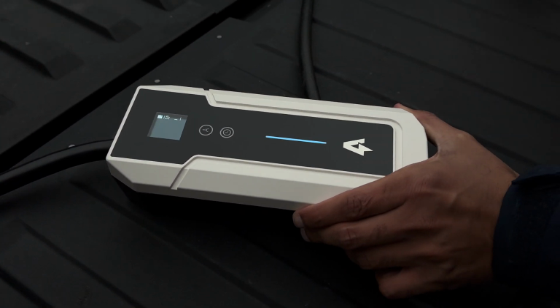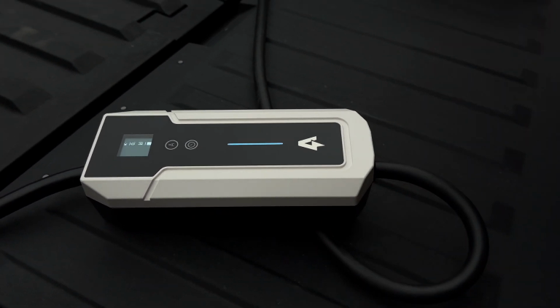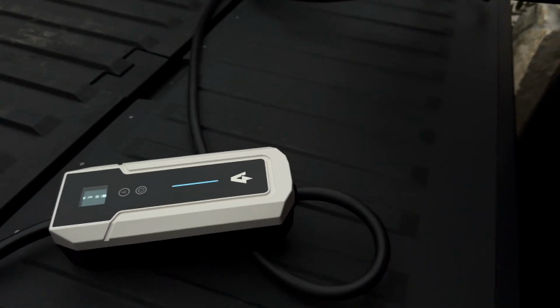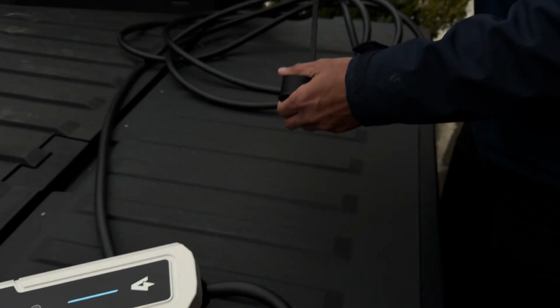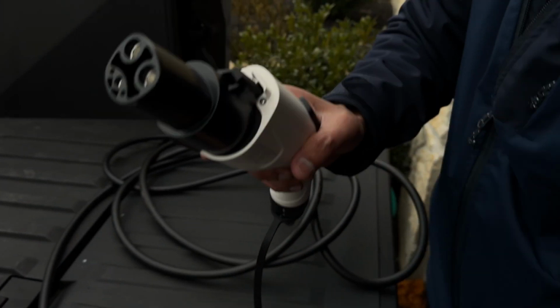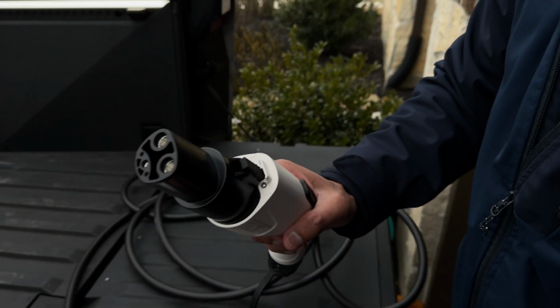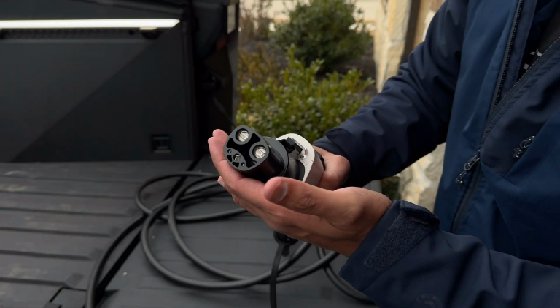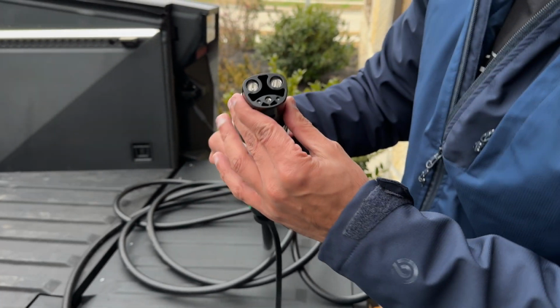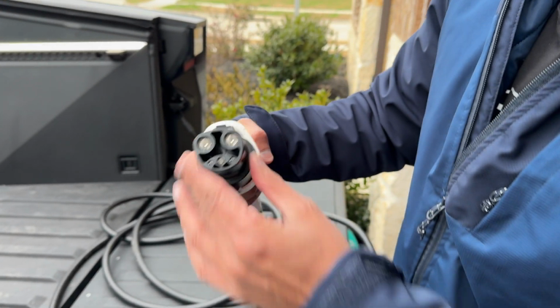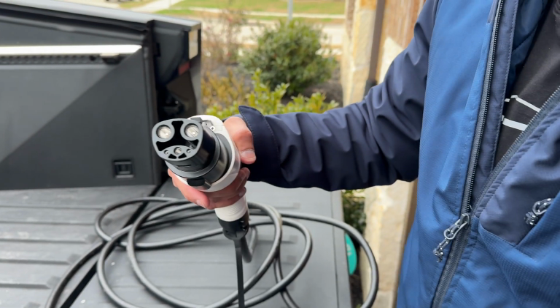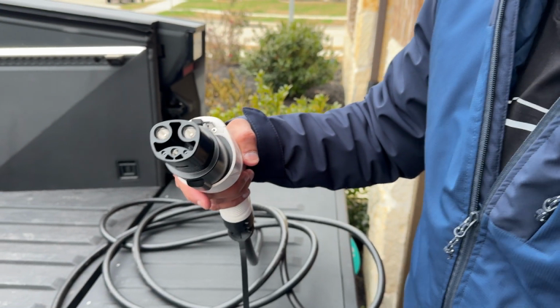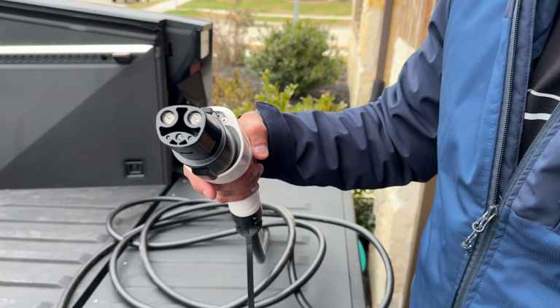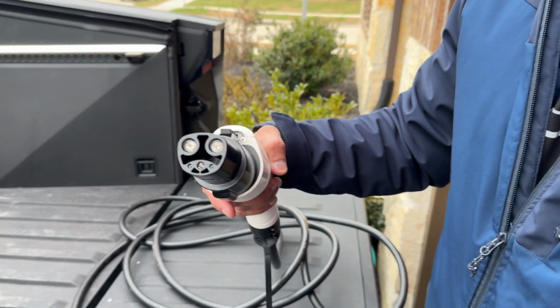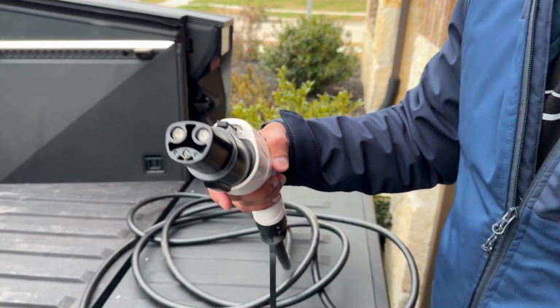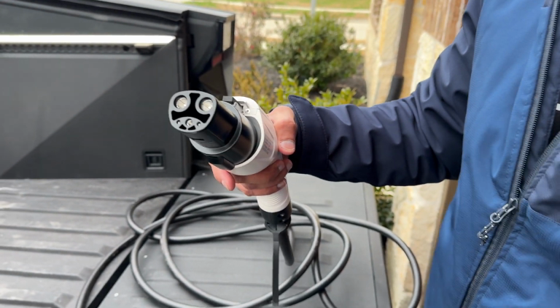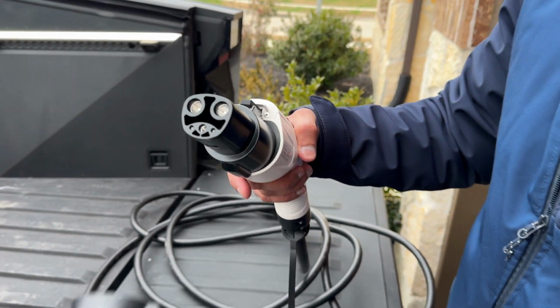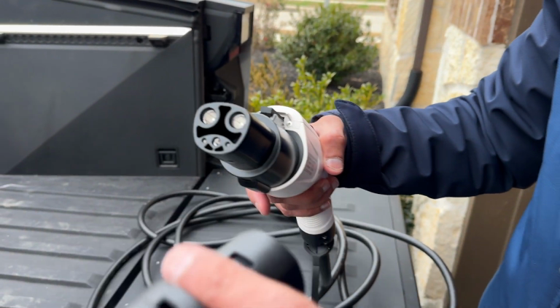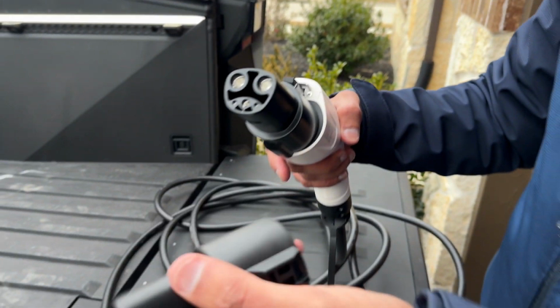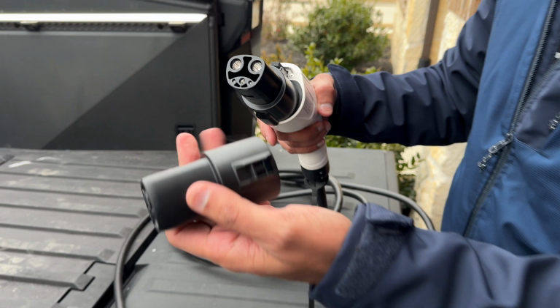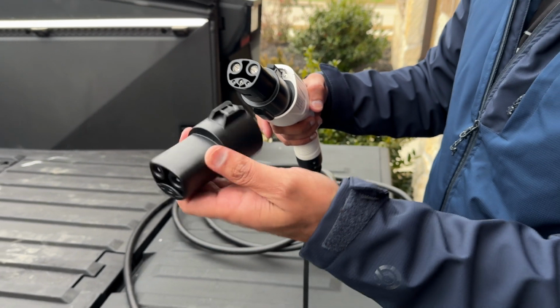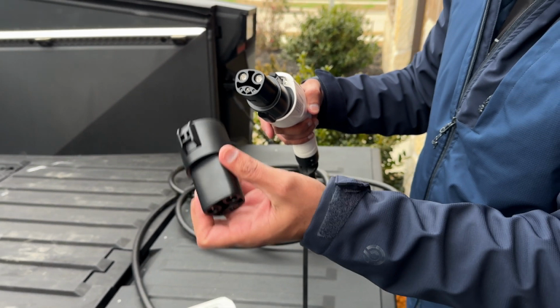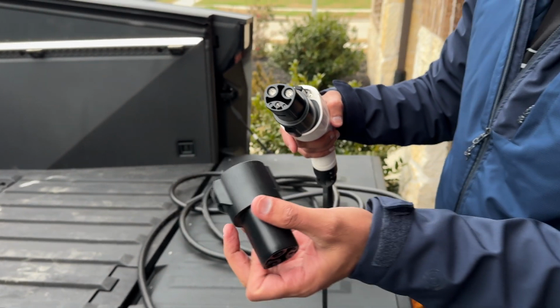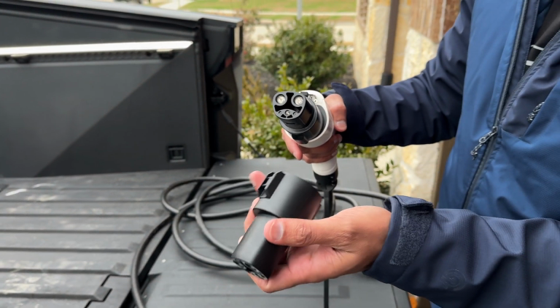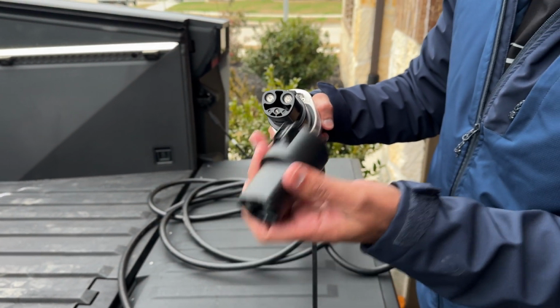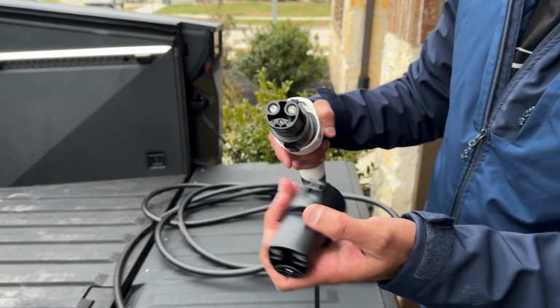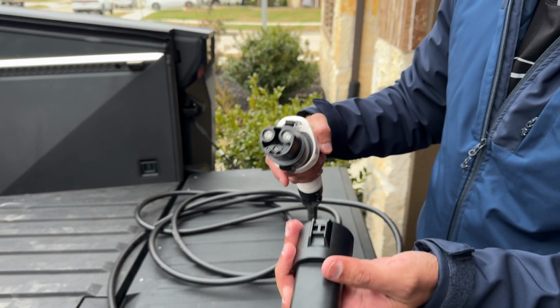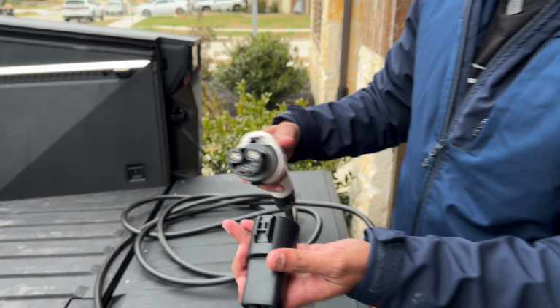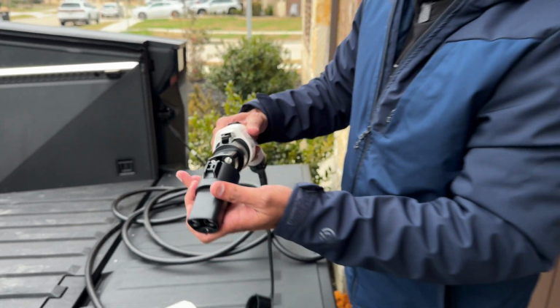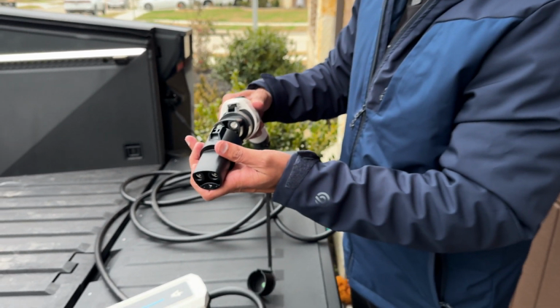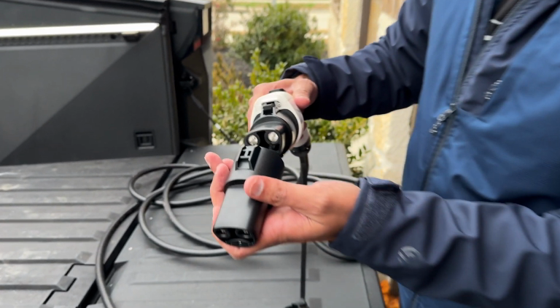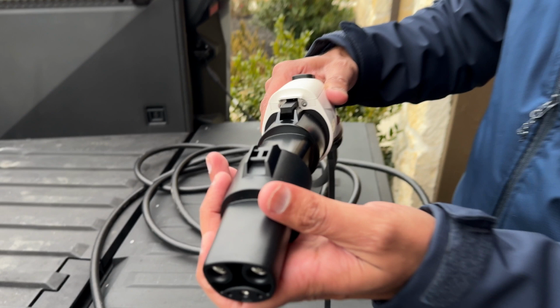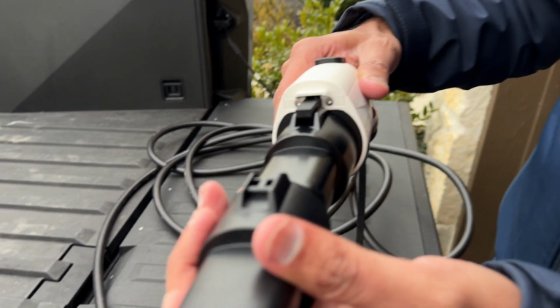The thing is, this is a J1772 connector, so you will need the adapter that comes with the Tesla. Every Tesla has this in the trunk when you open it, and we're going to need to connect this right here.